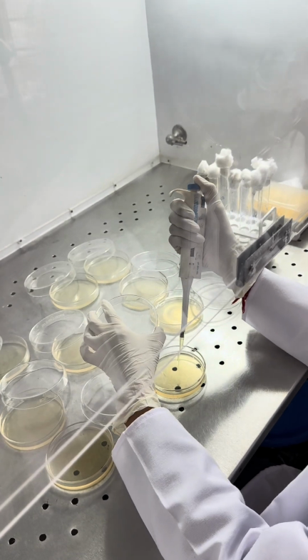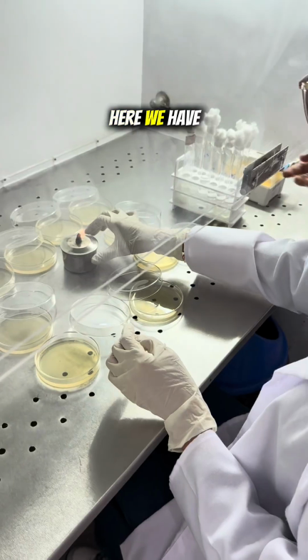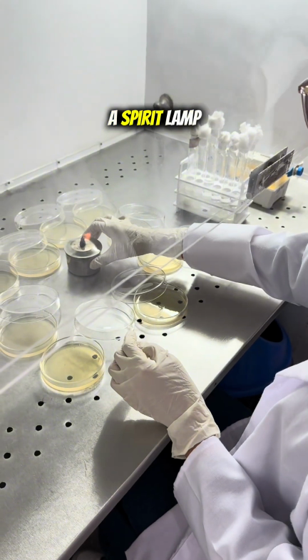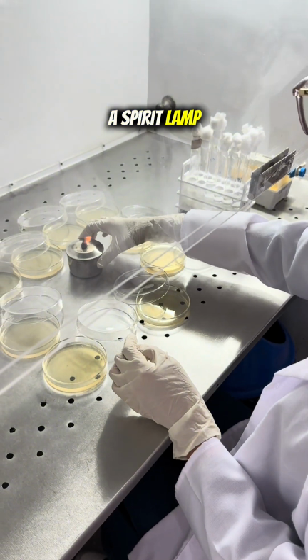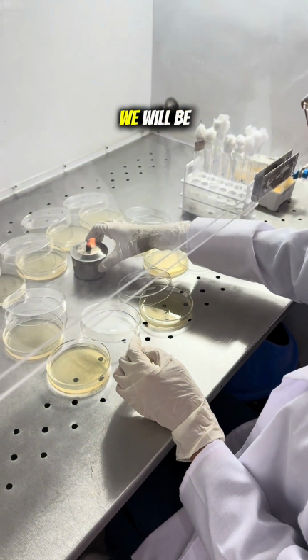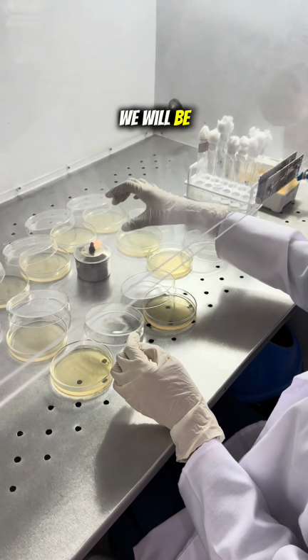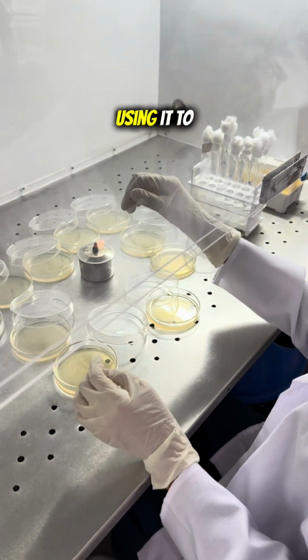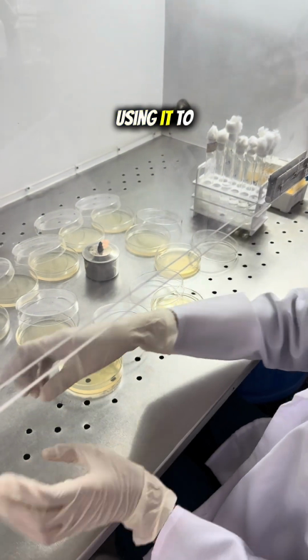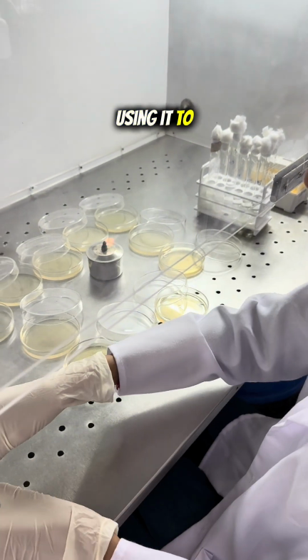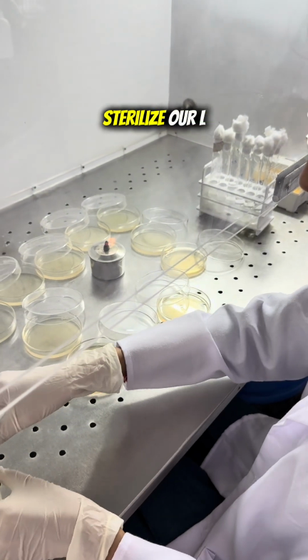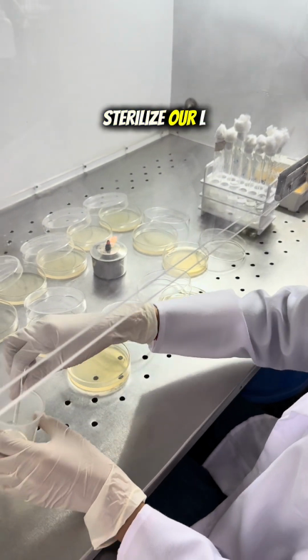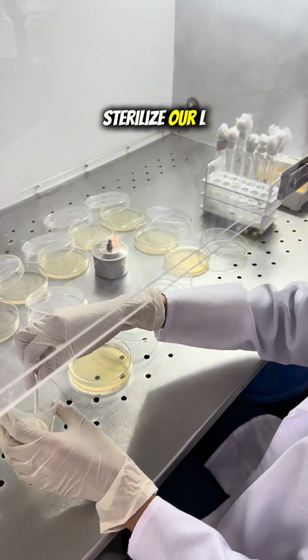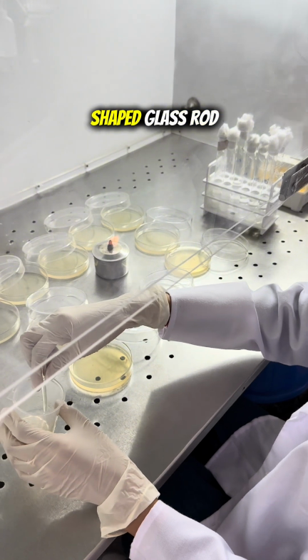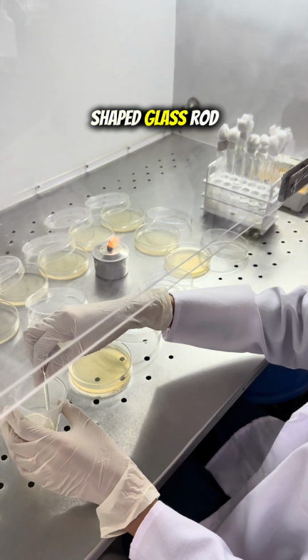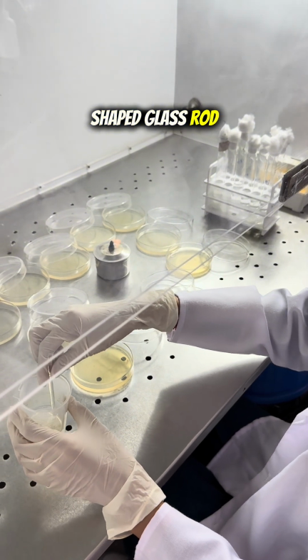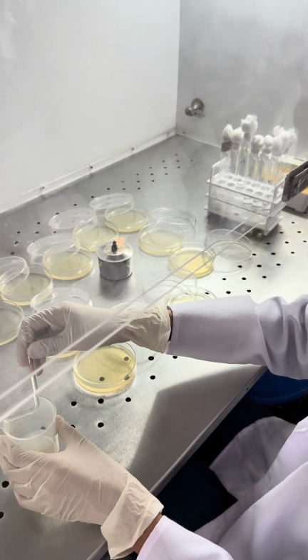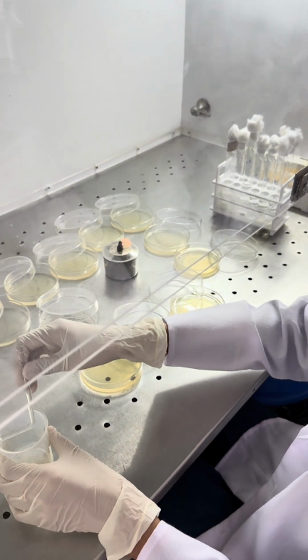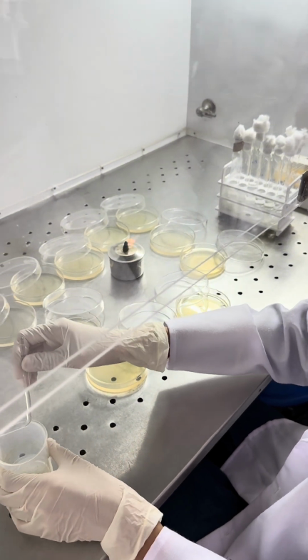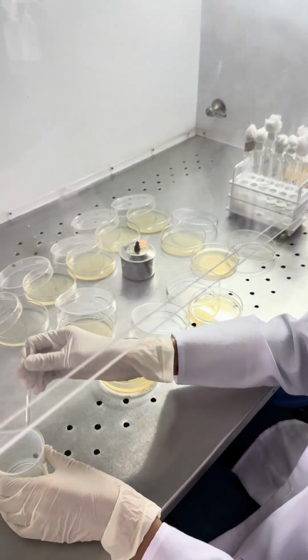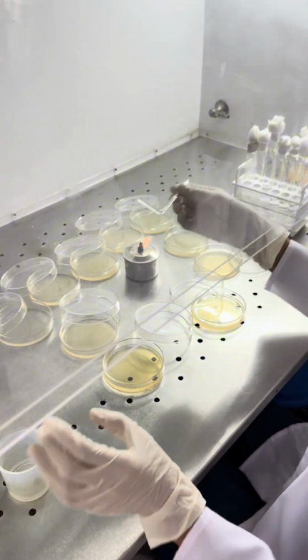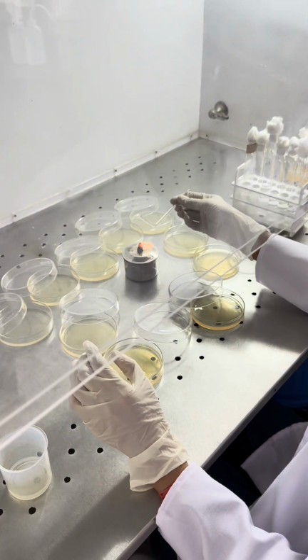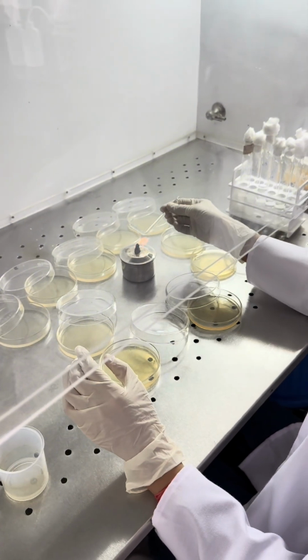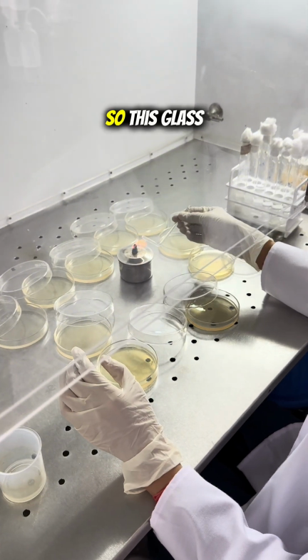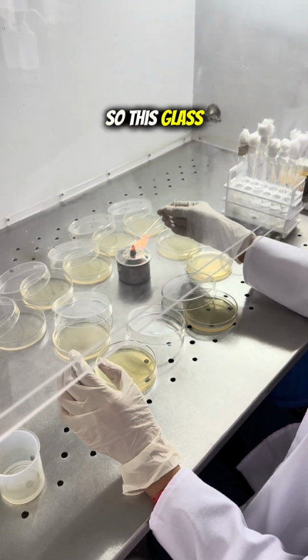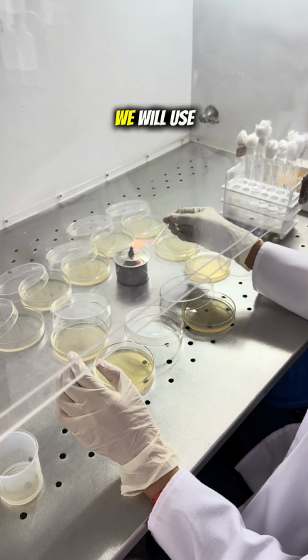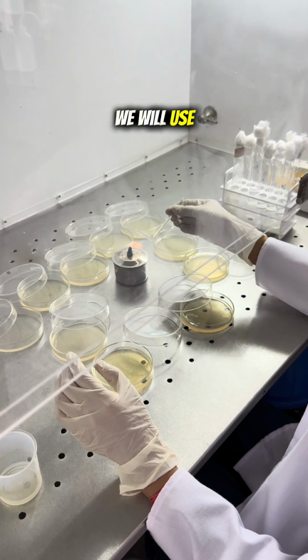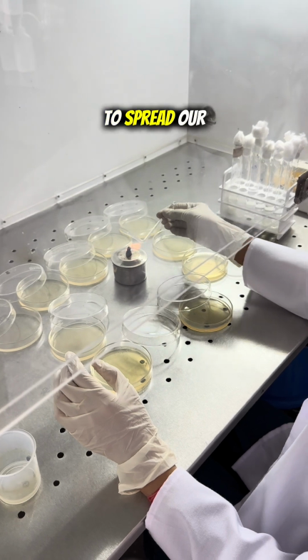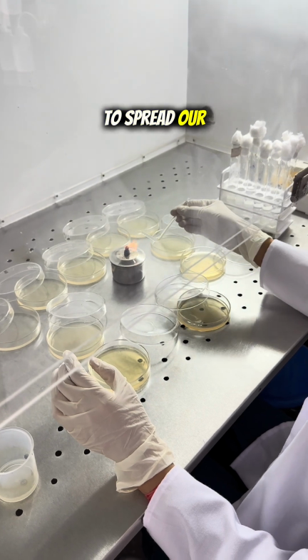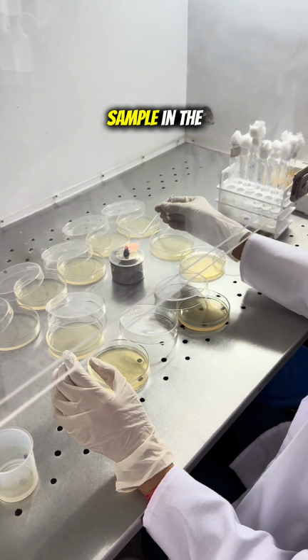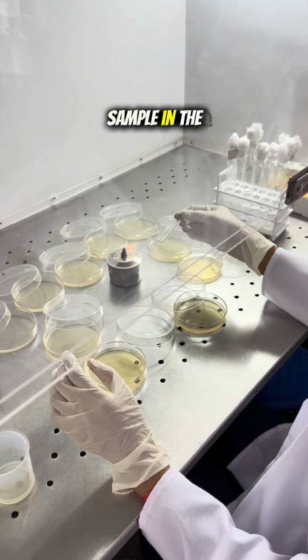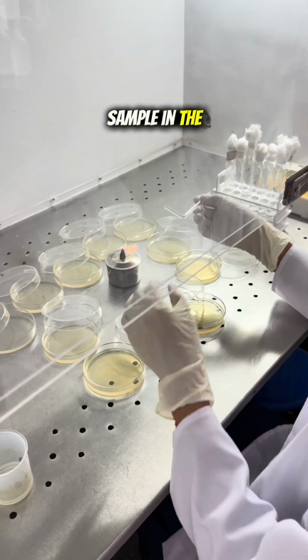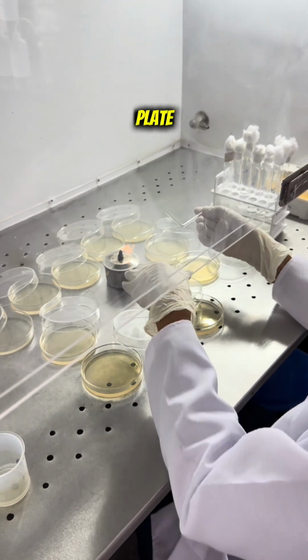We have a spirit lamp, which we will use to sterilize our L-shaped glass rod. We will then use this glass rod to spread our sample across the plate.